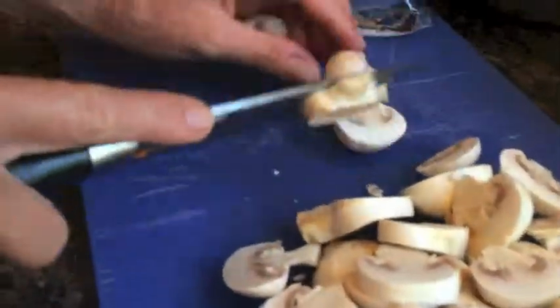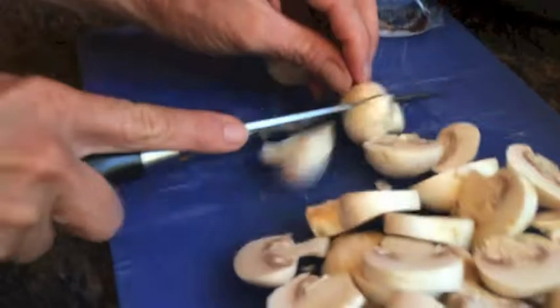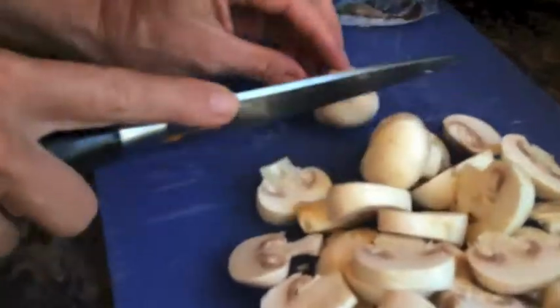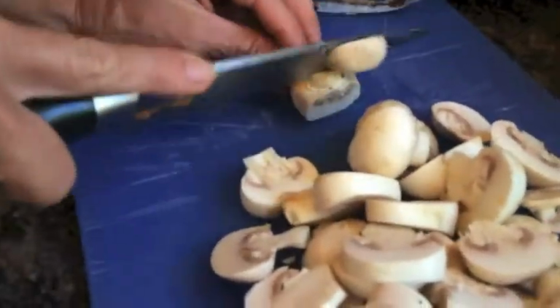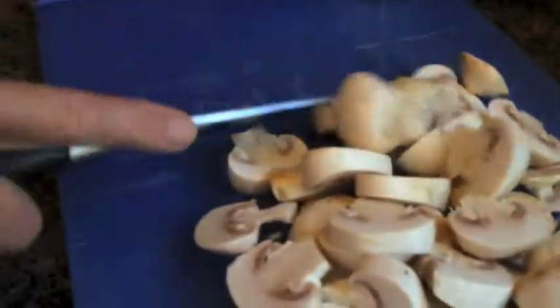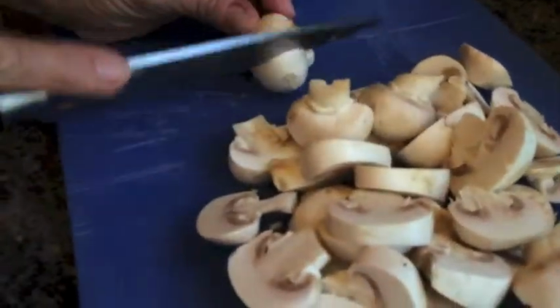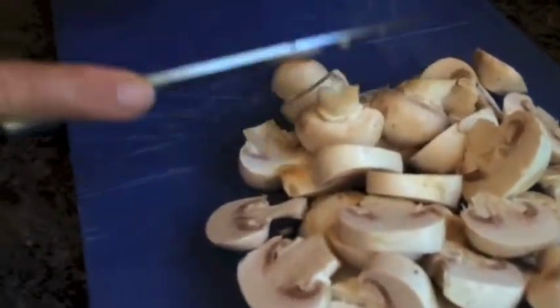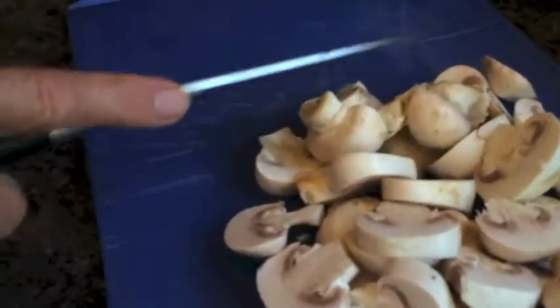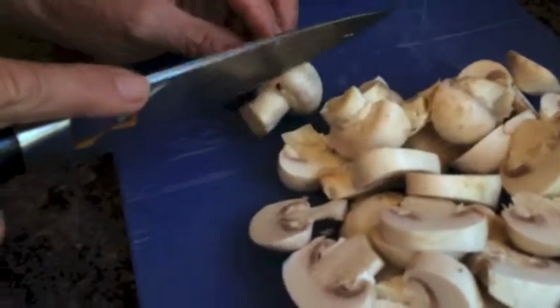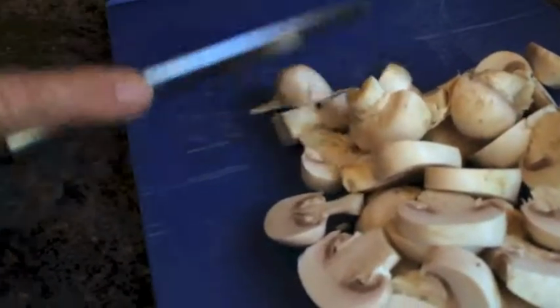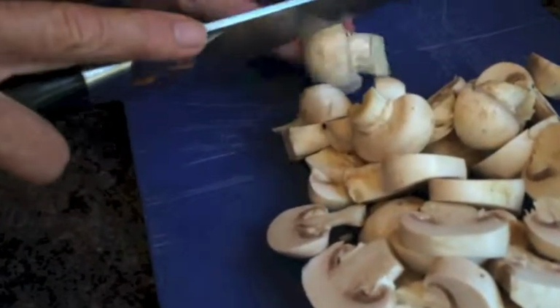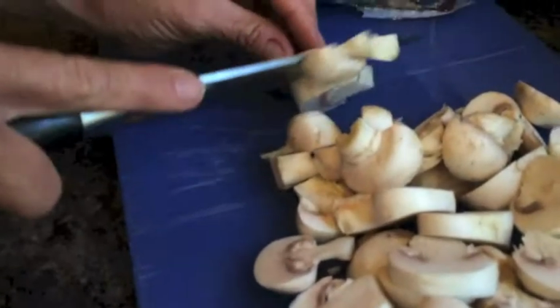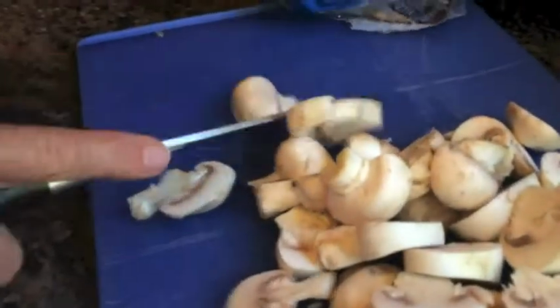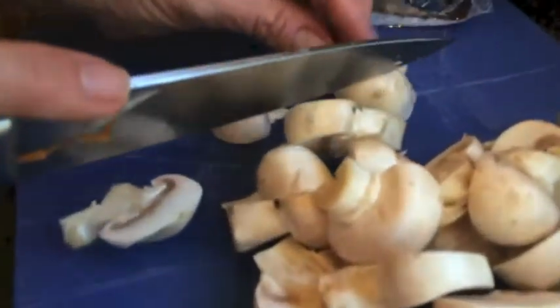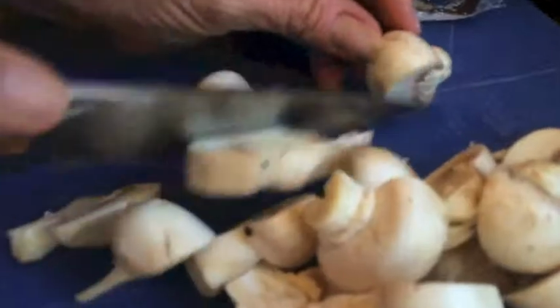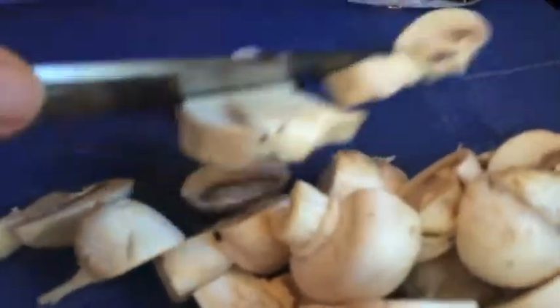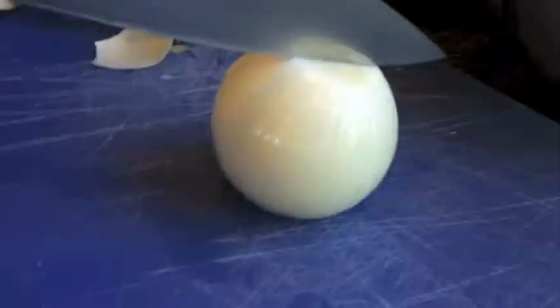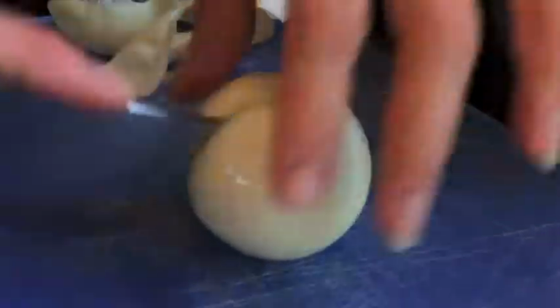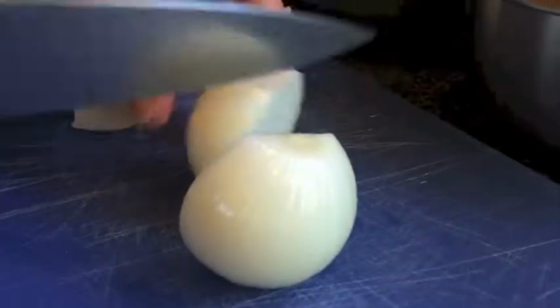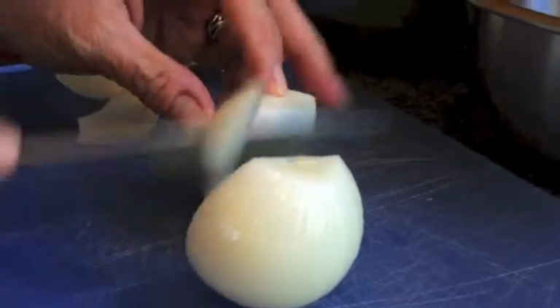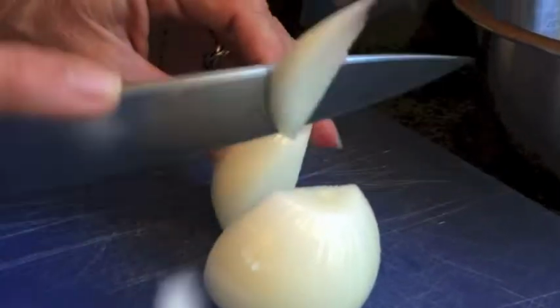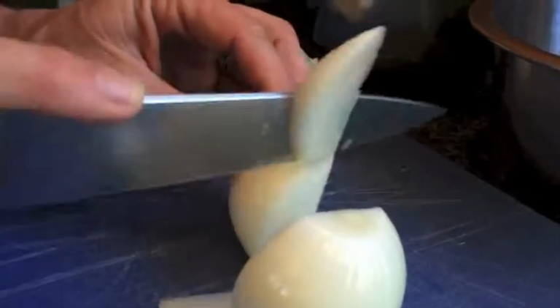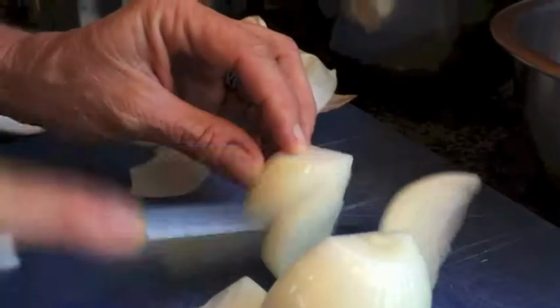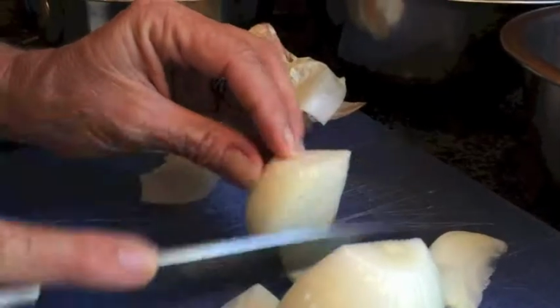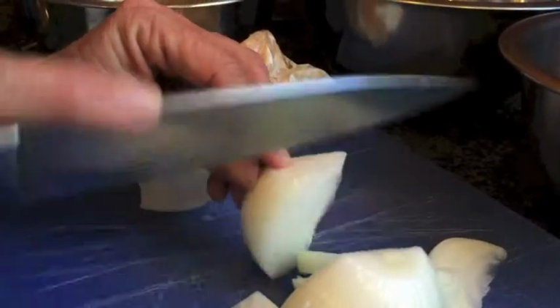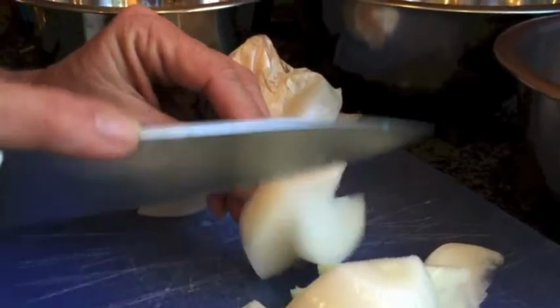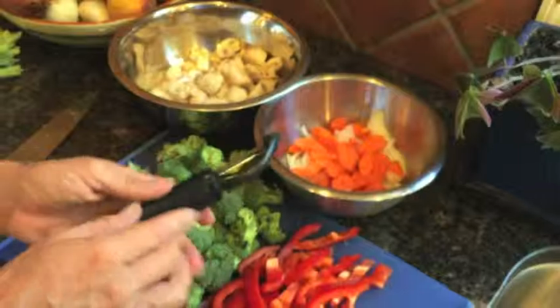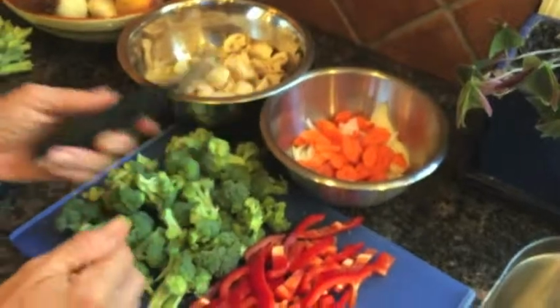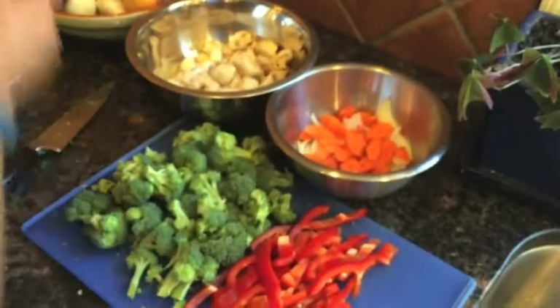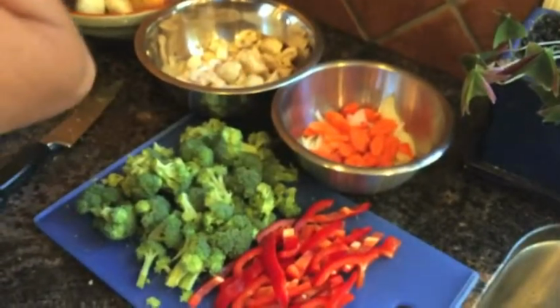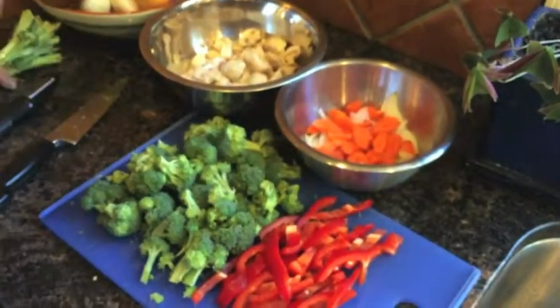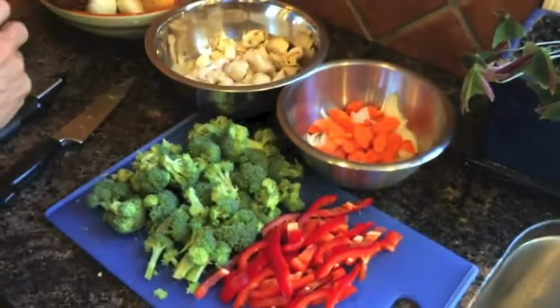I've got carrots, broccoli, red pepper for a burst of bright color, and mushrooms — I love mushrooms. I'm cutting them big enough so my kids can pick them out. And then I have the onions and the garlic and the ginger that I sort of don't count.